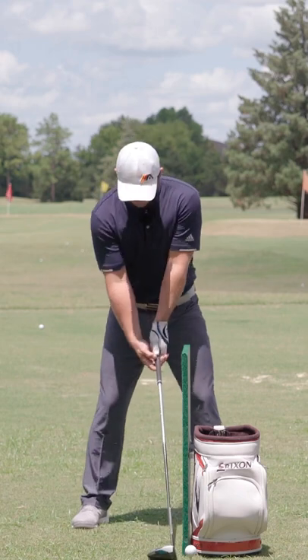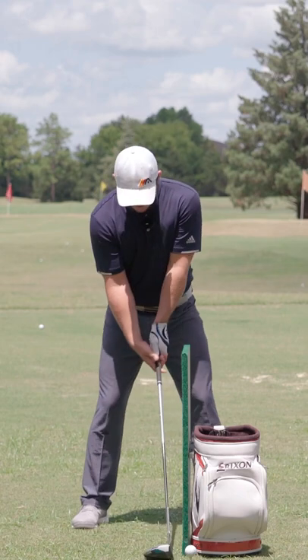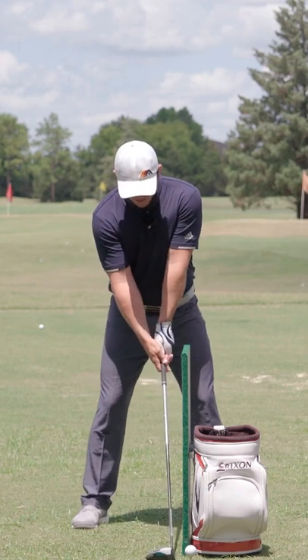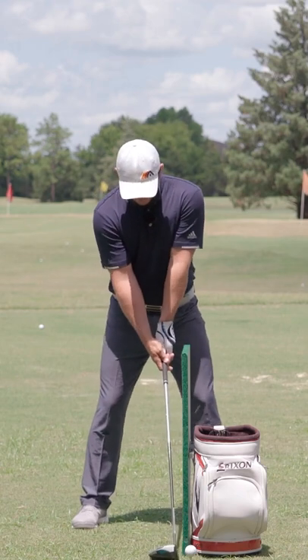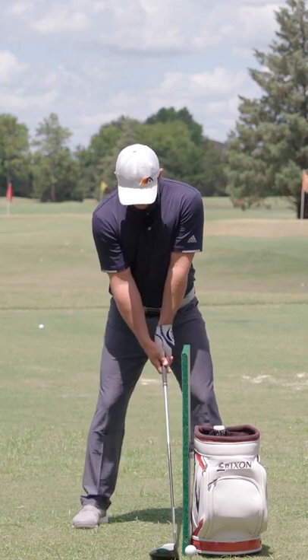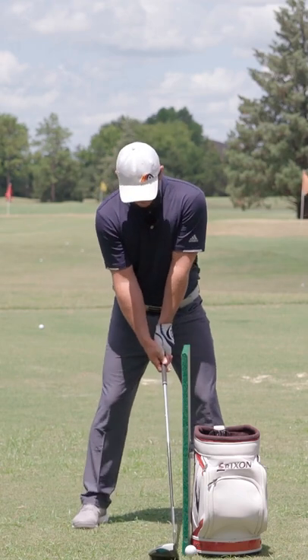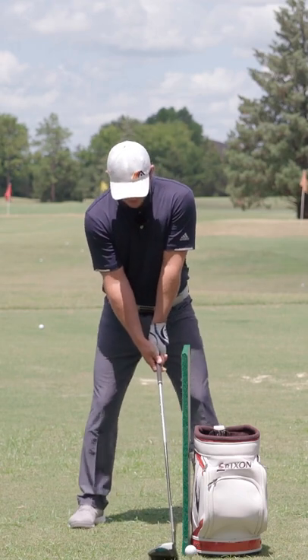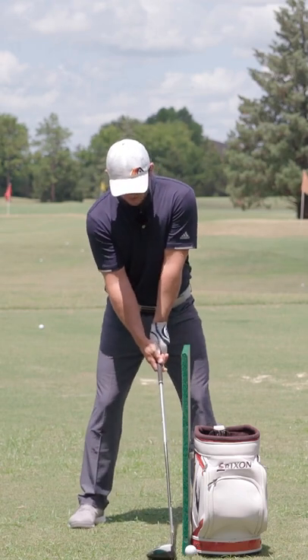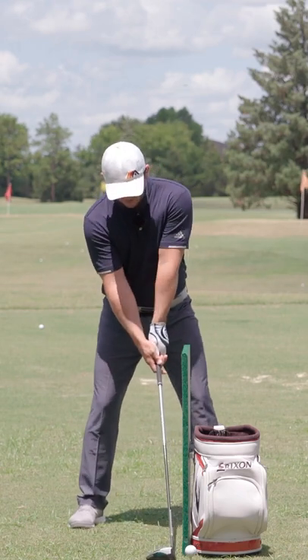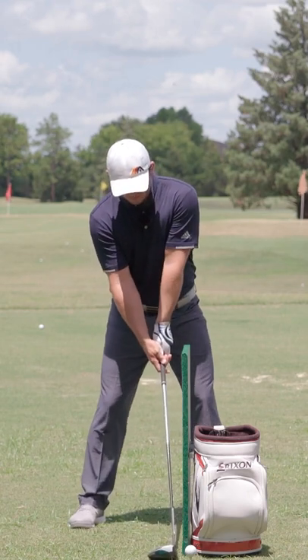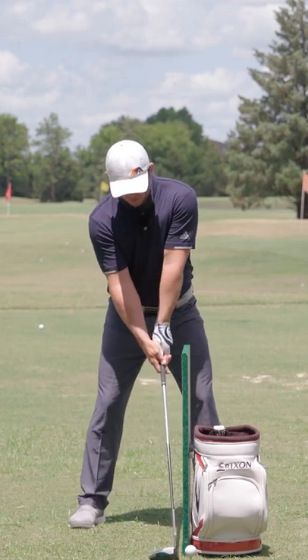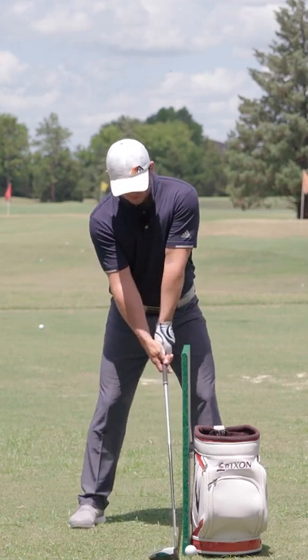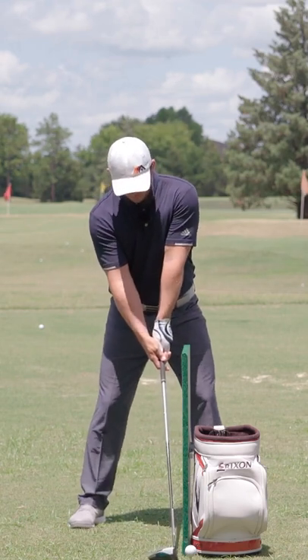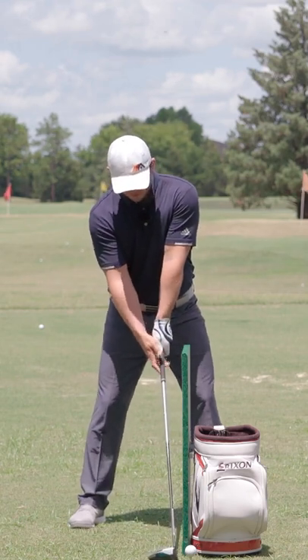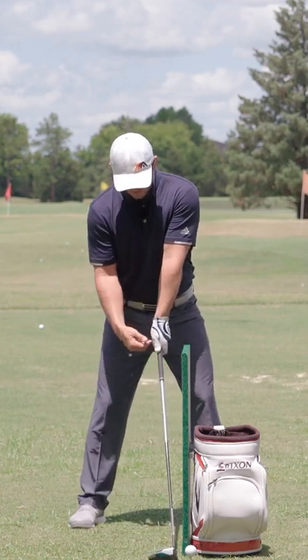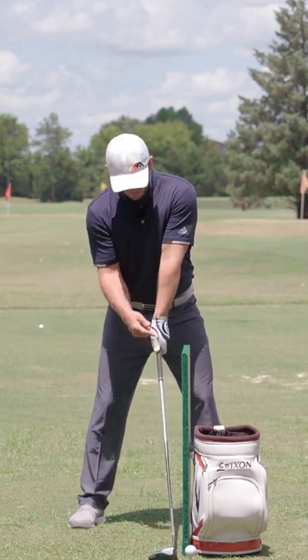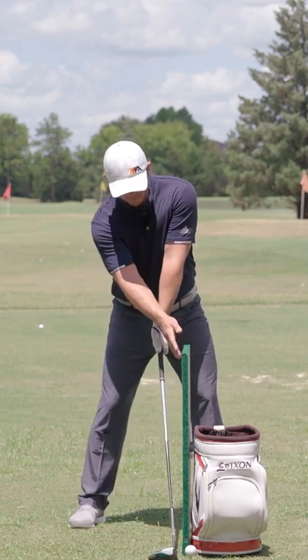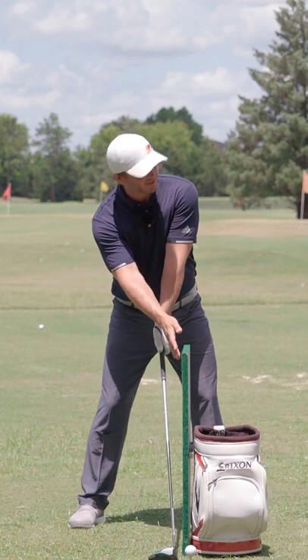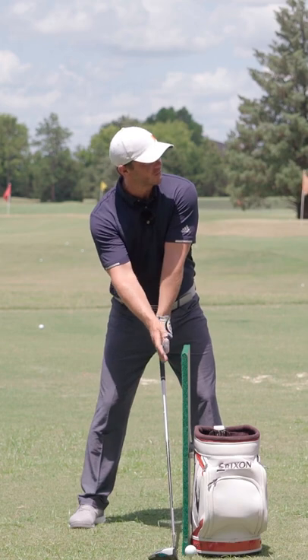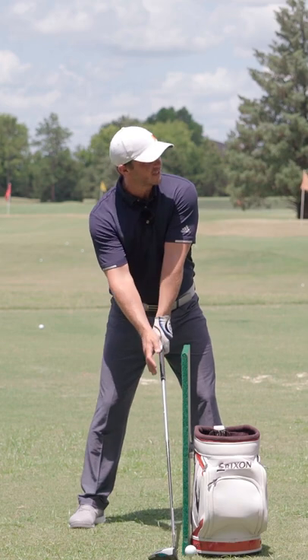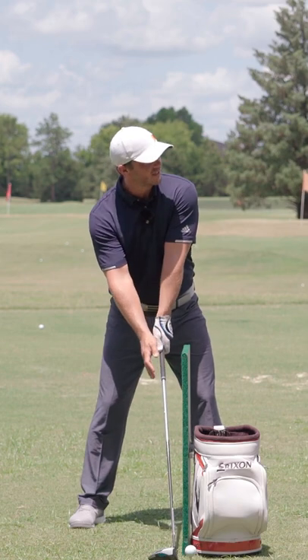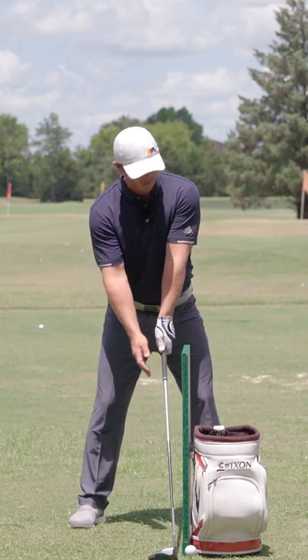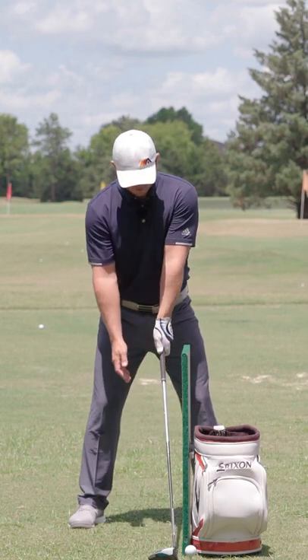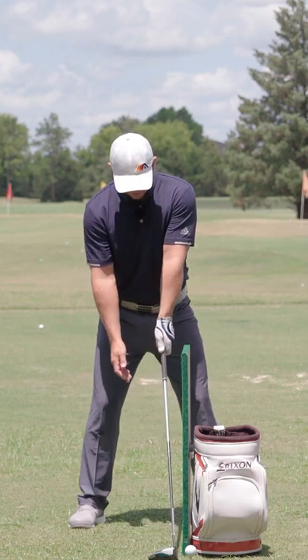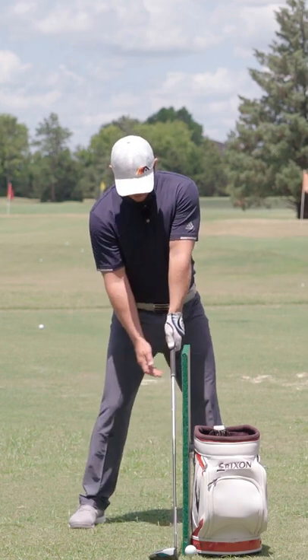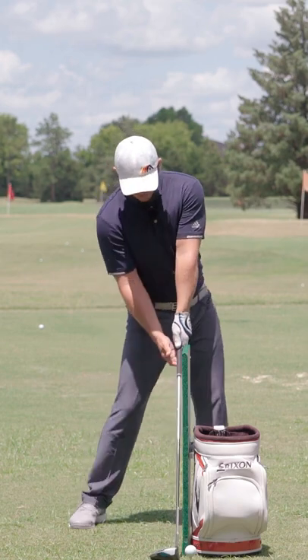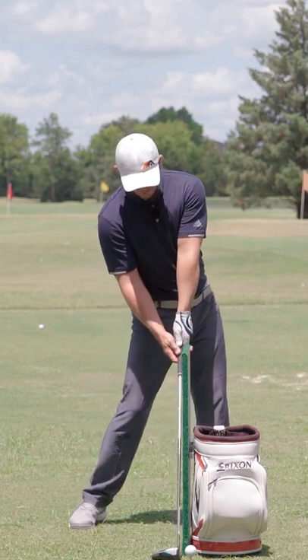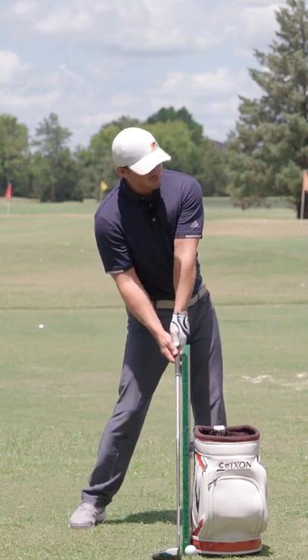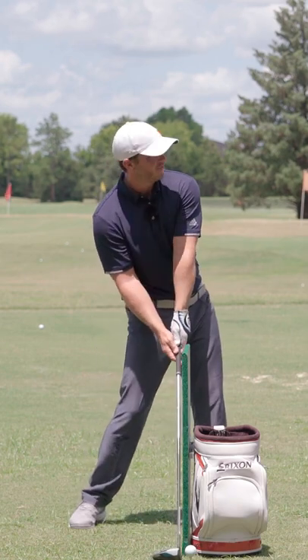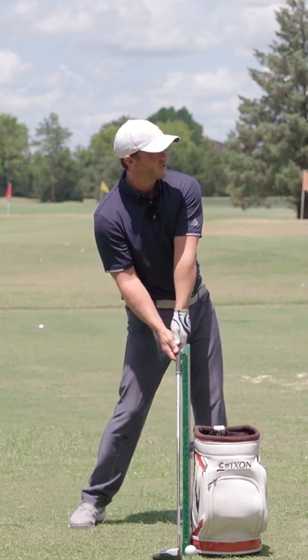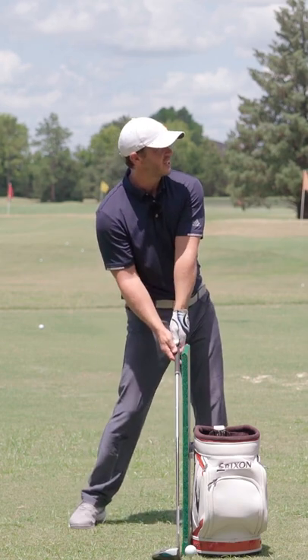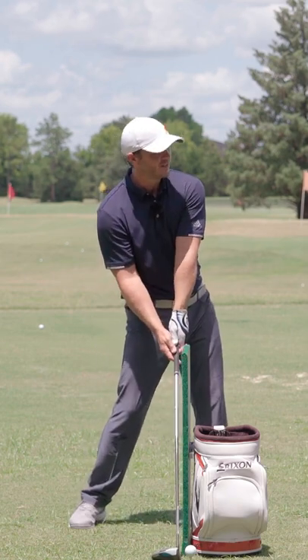Now, at address — just the way everybody sets up with the driver — your hands will be off this a little bit. They'll be leaning back just a little bit, because you haven't done your shift forward yet.